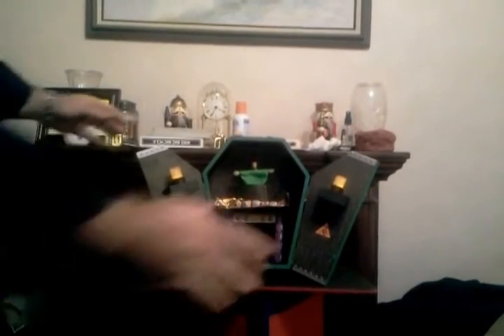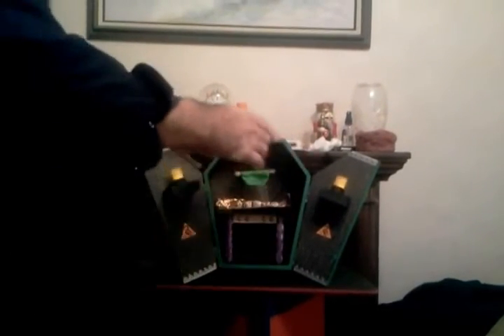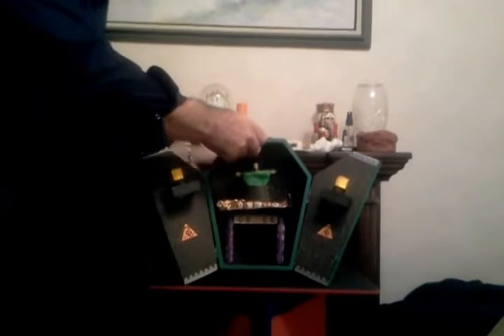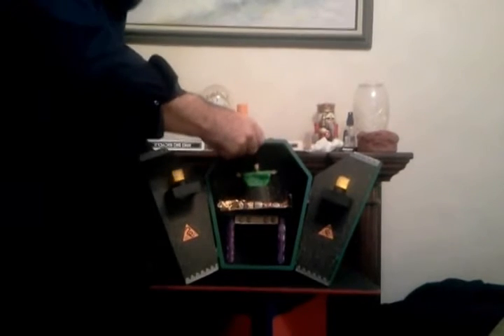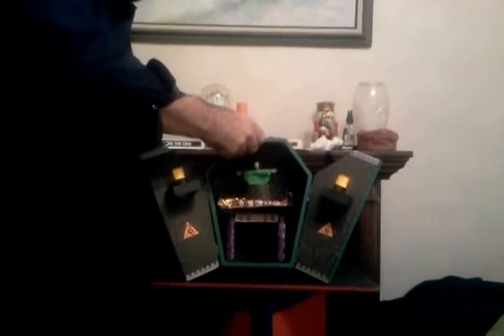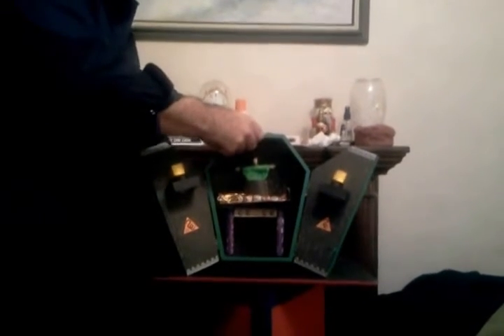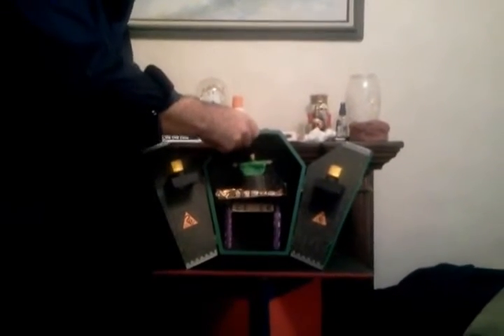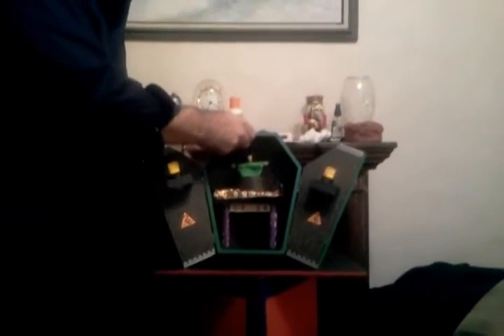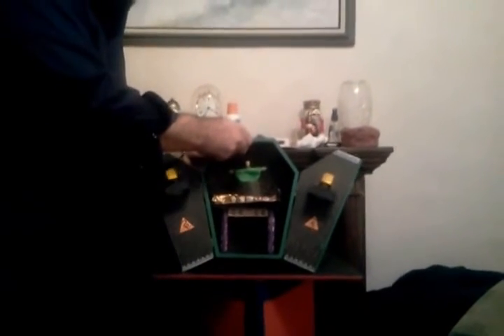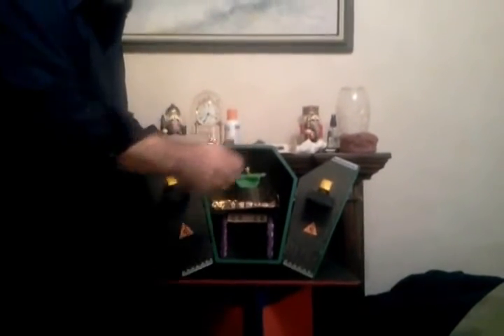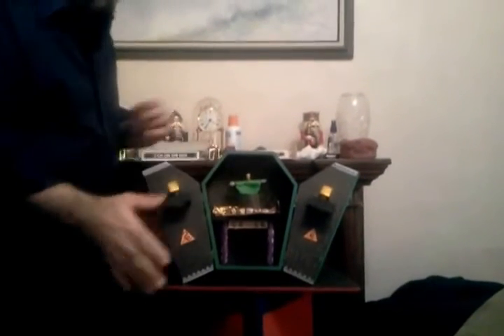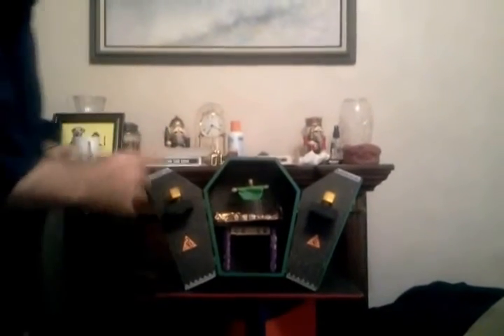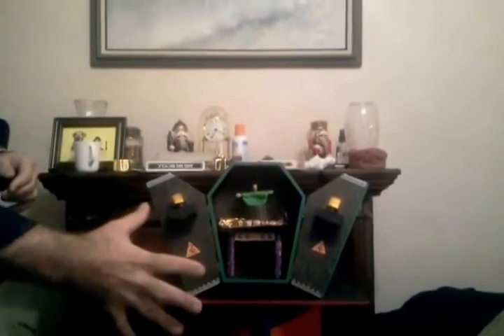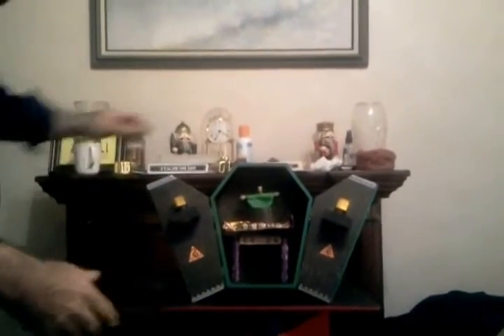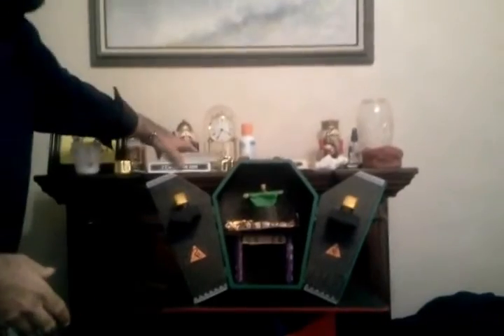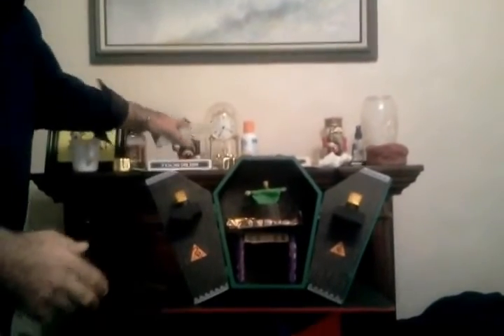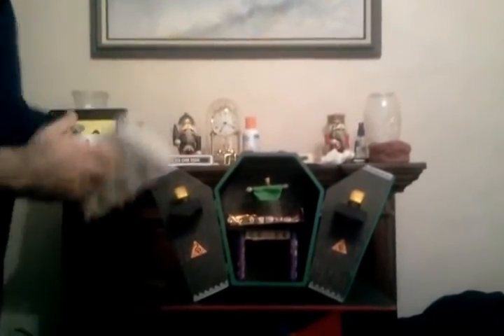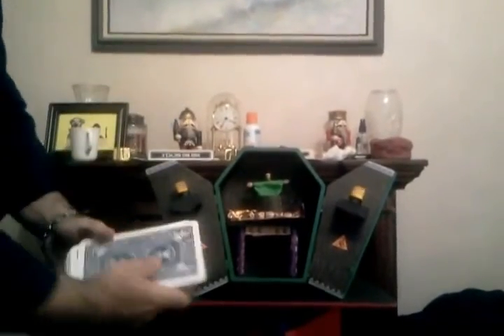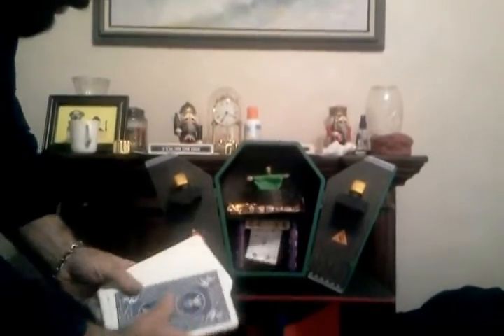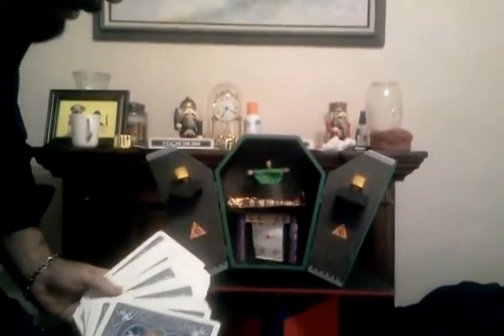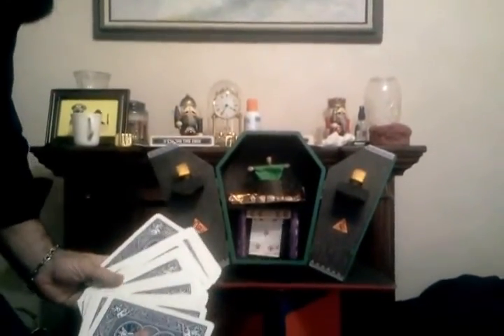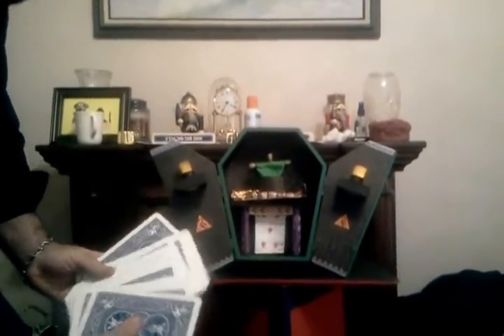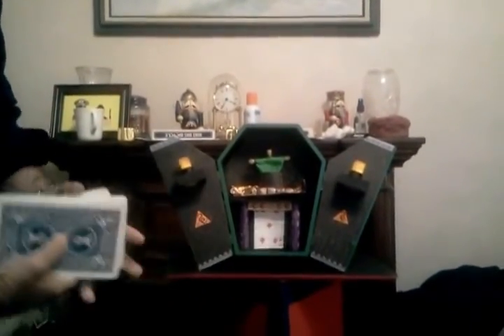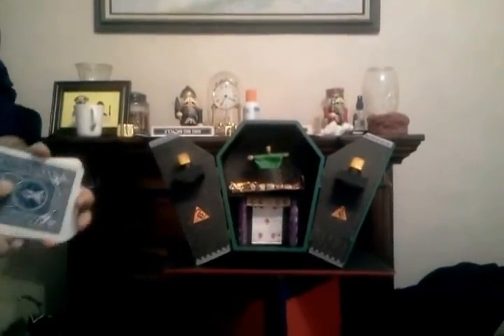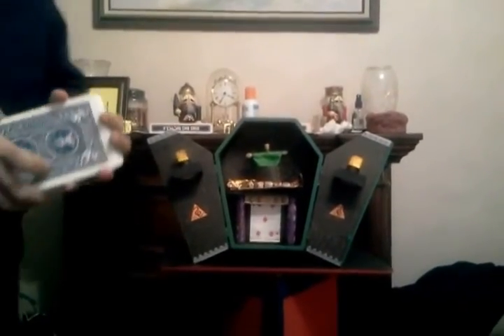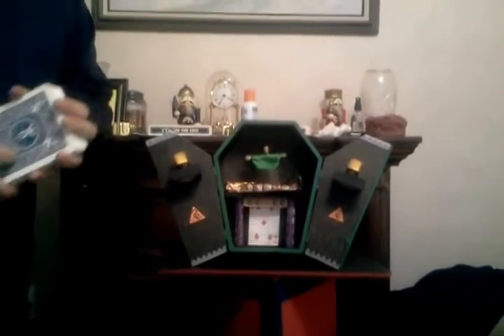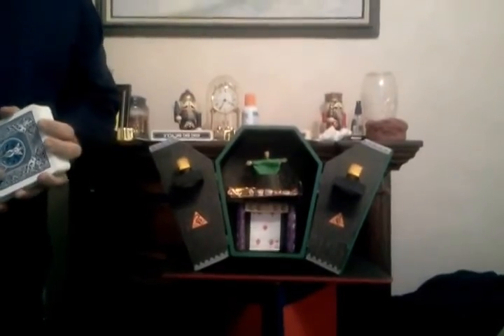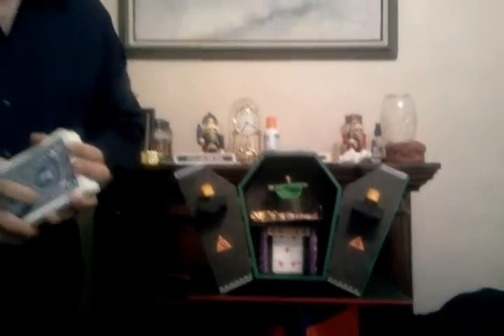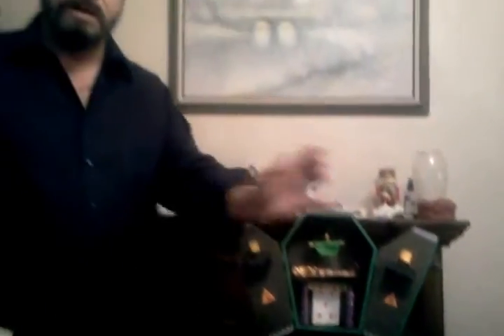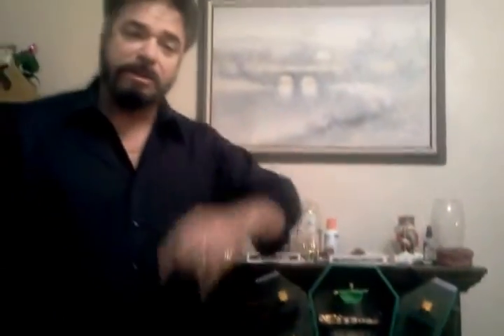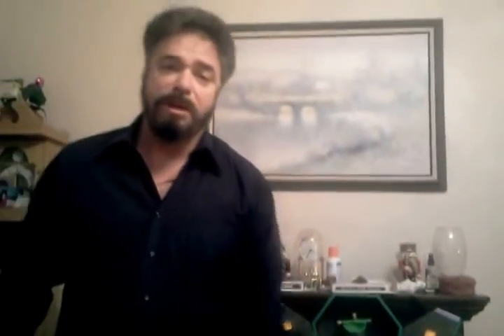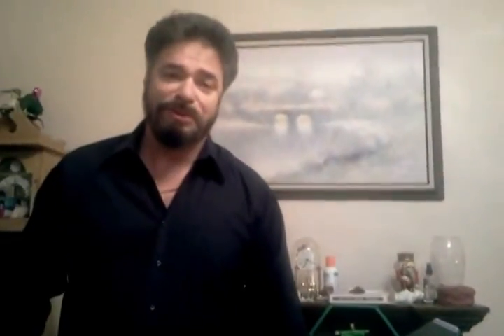Now let me show you. This is a really cool looking box. And we're going to attempt to find your playing card. Watch the altar. Was your card the five of diamonds? Yes, it was. All right, thank you very much.